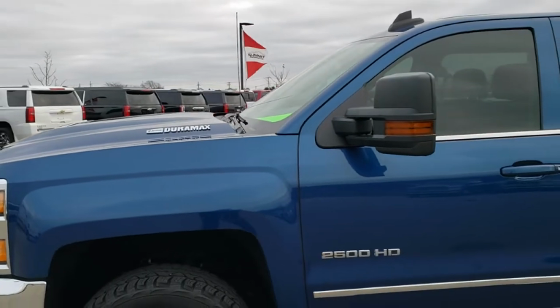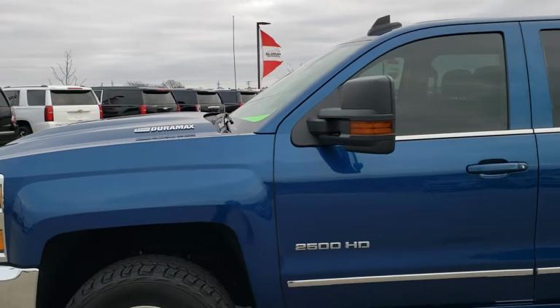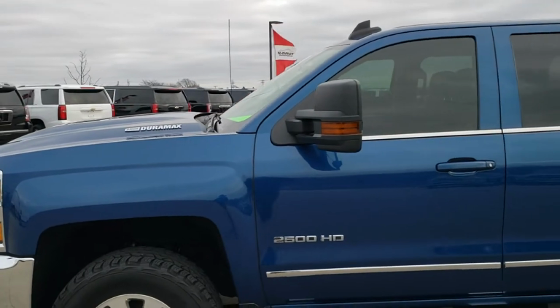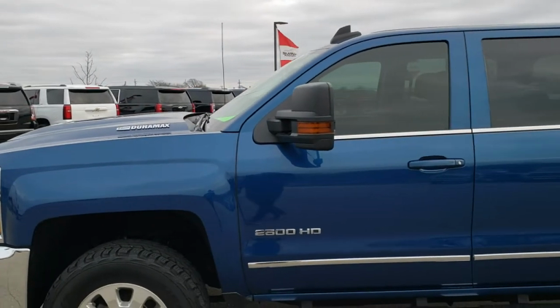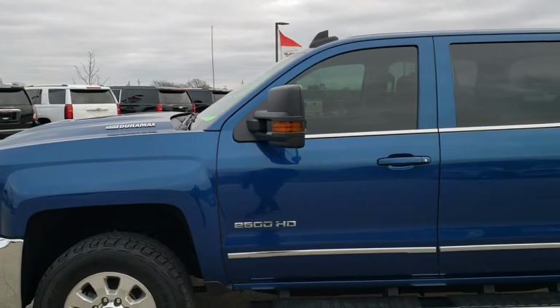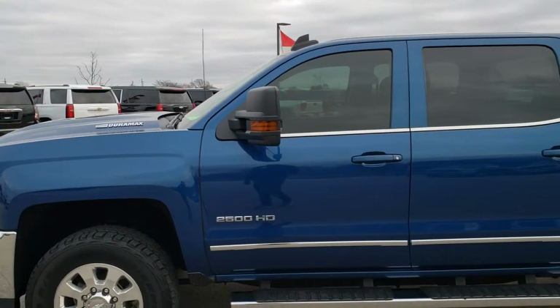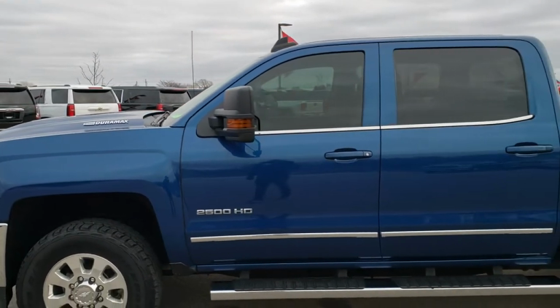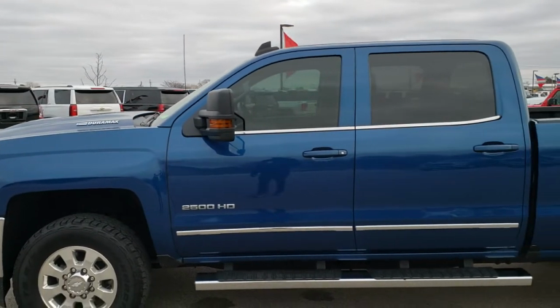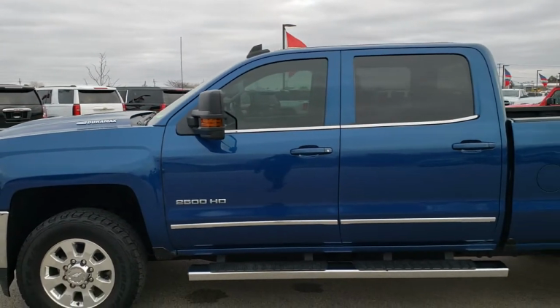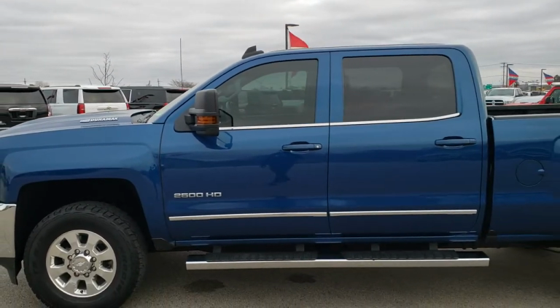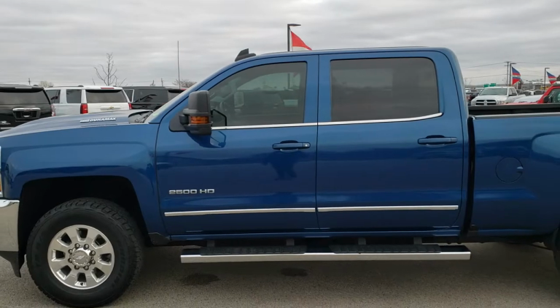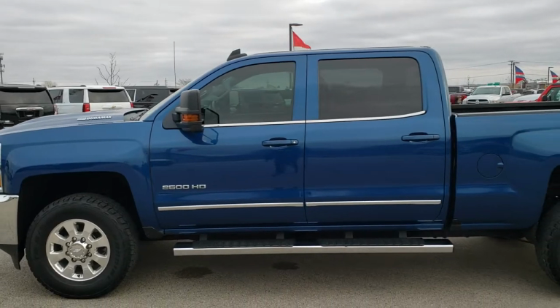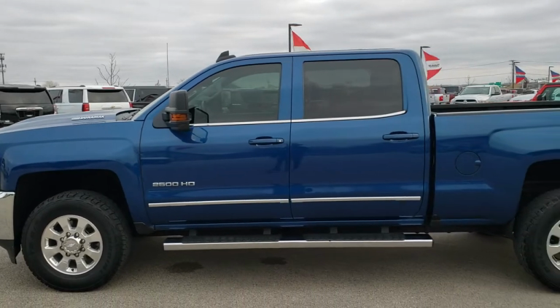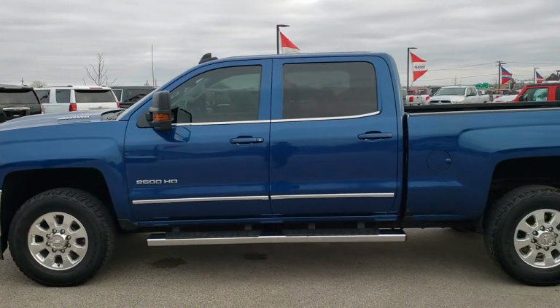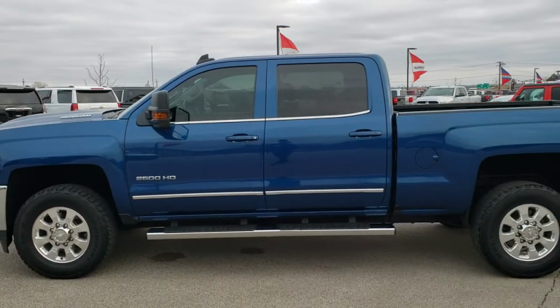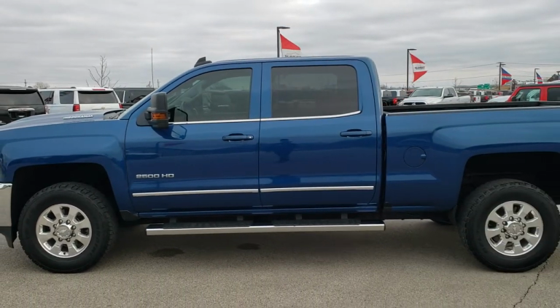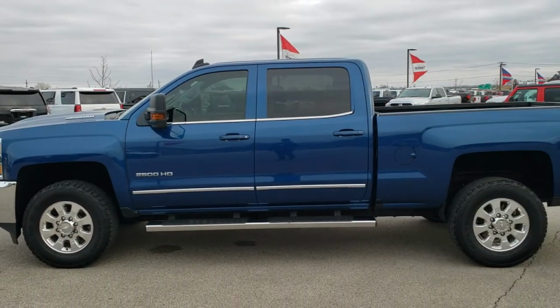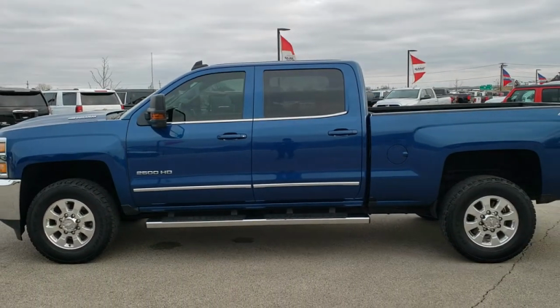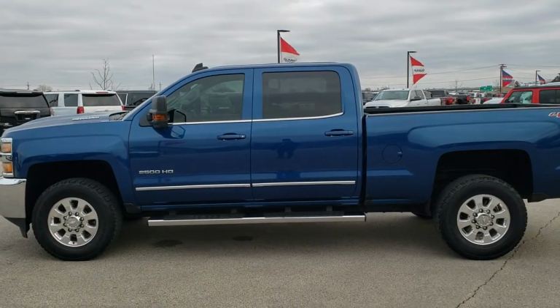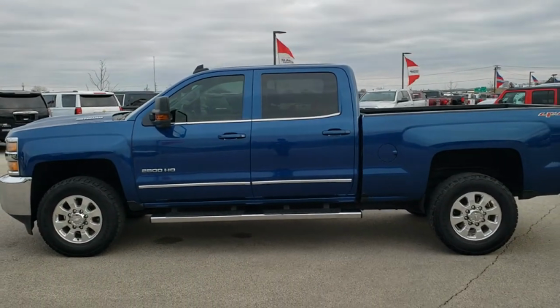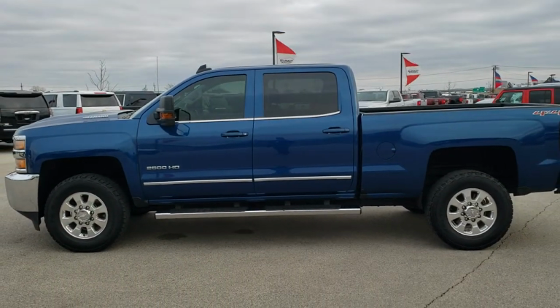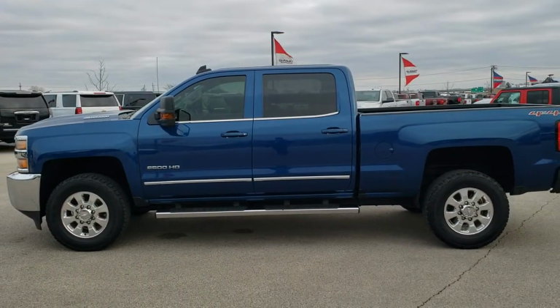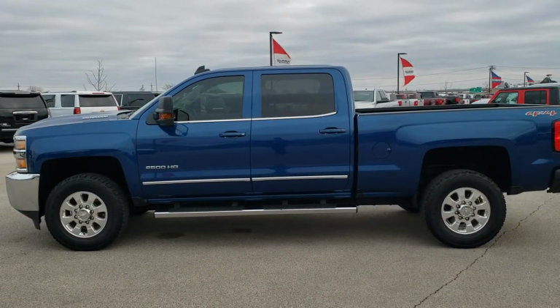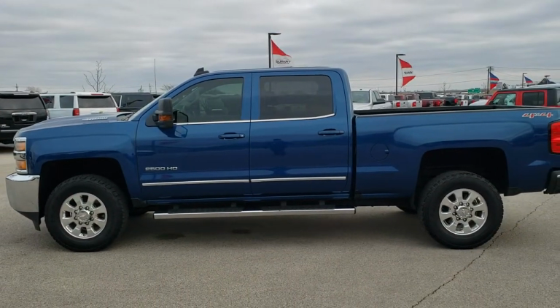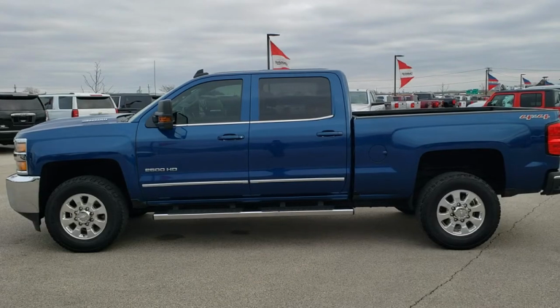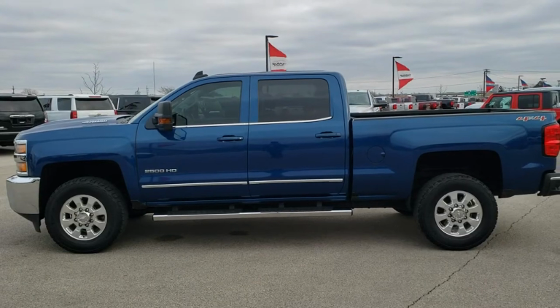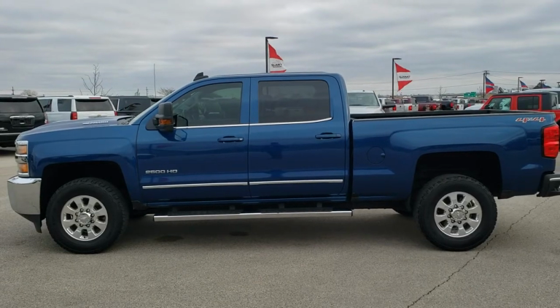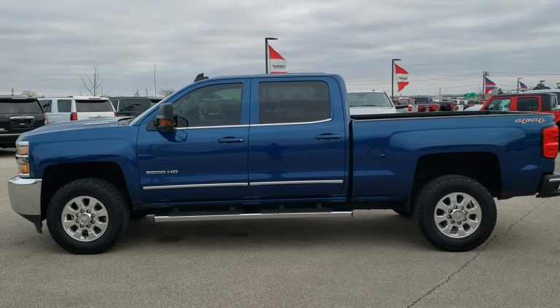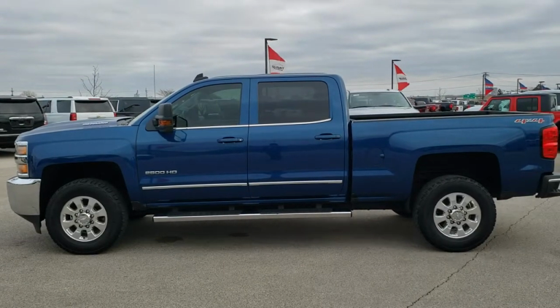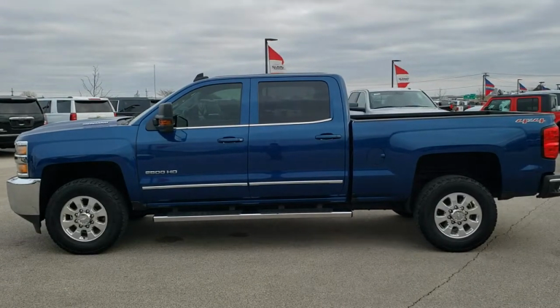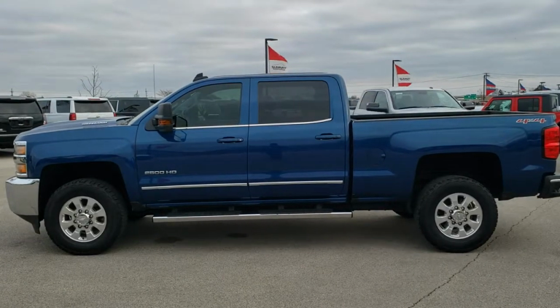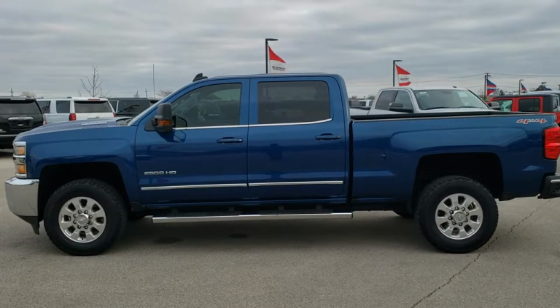To see more pictures of this truck or one of our other 450 new and used cars, trucks, SUVs, minivans, wranglers, half tons, three-quarter tons, one tons — you name it, we've got it. Go to our website at www.summitauto.com.